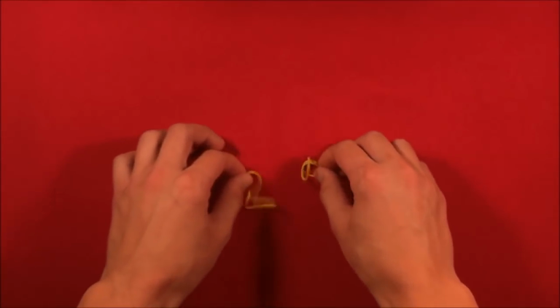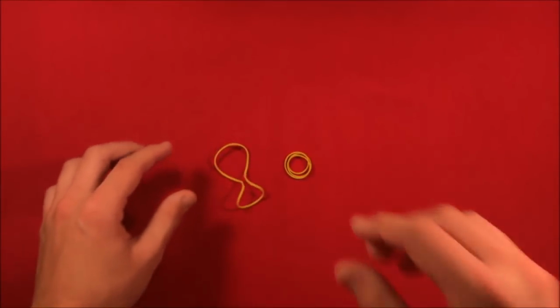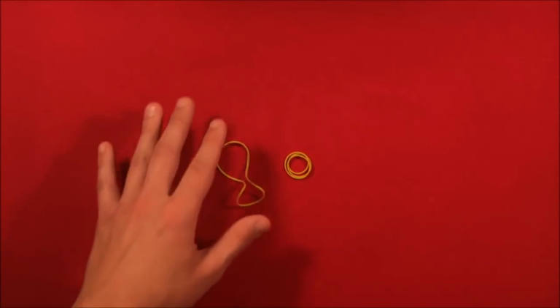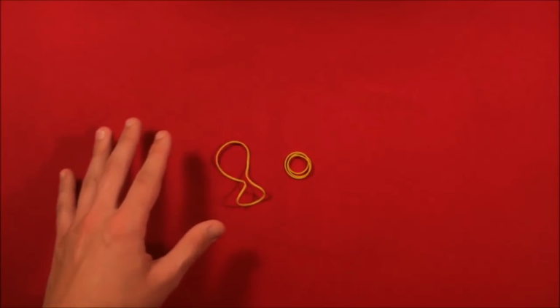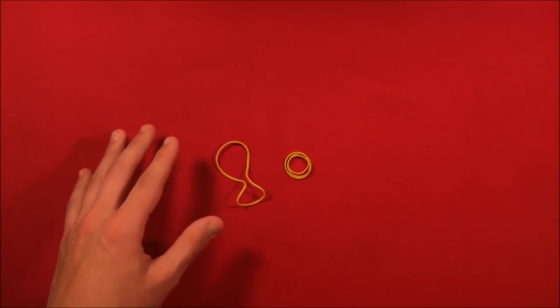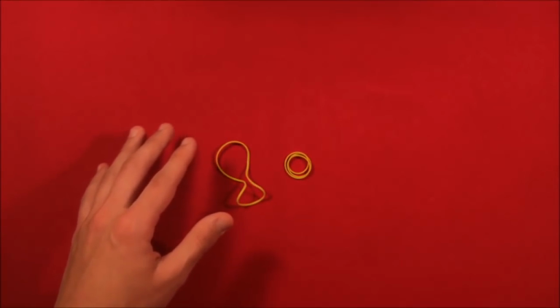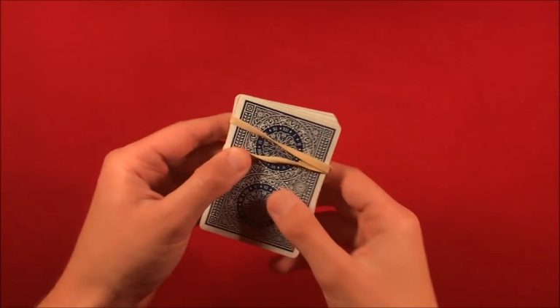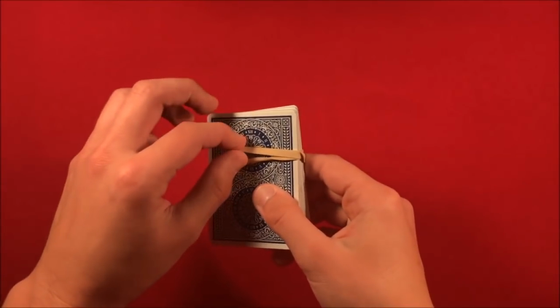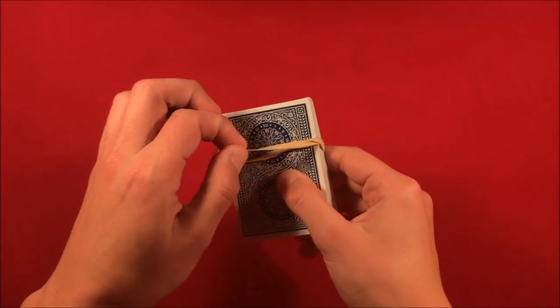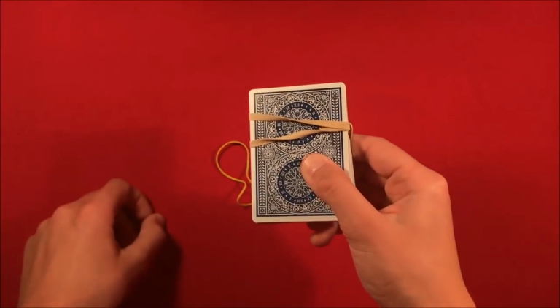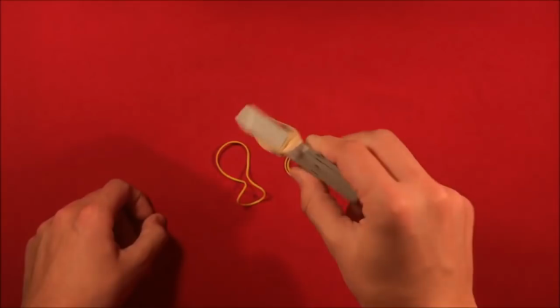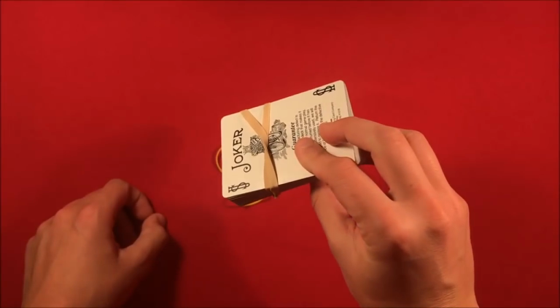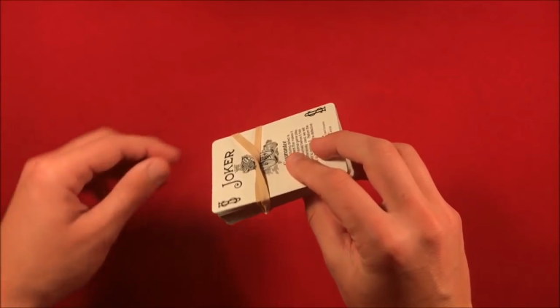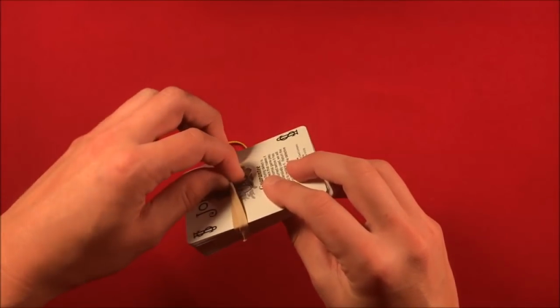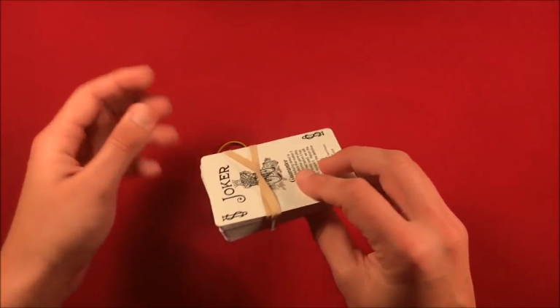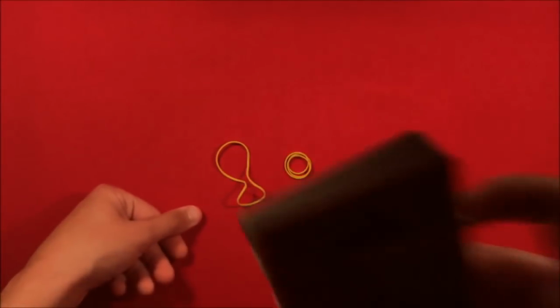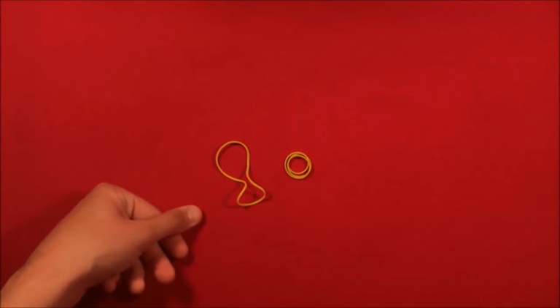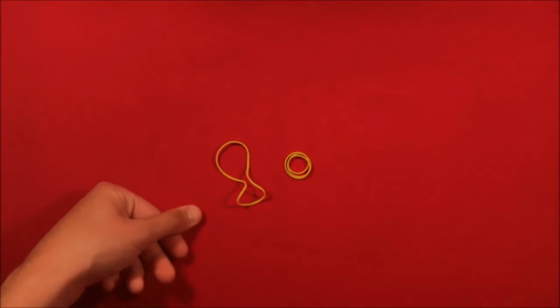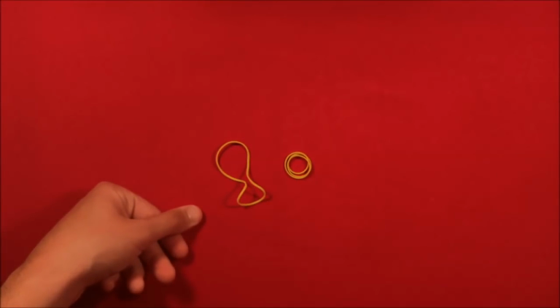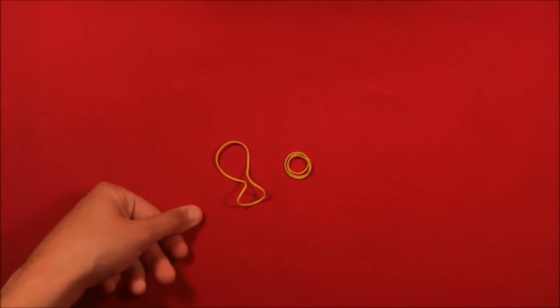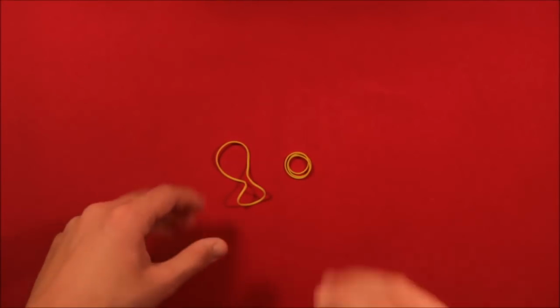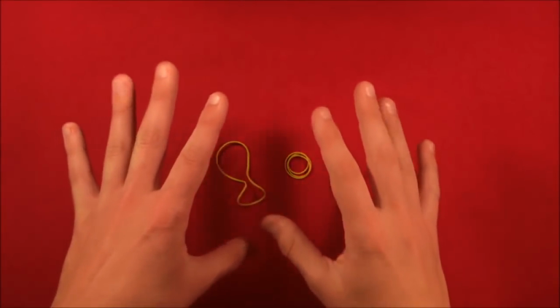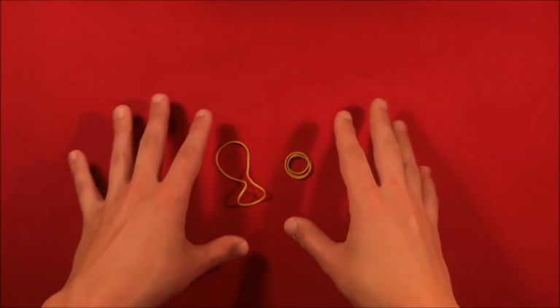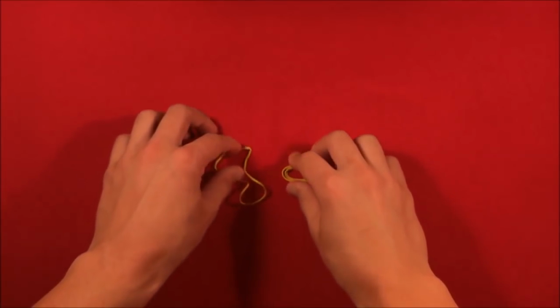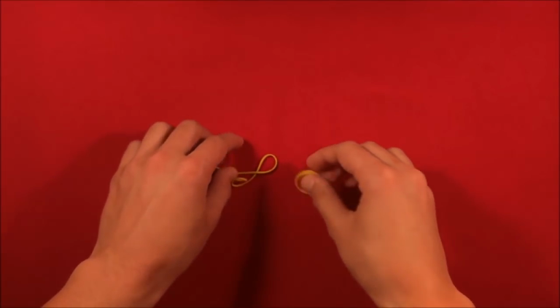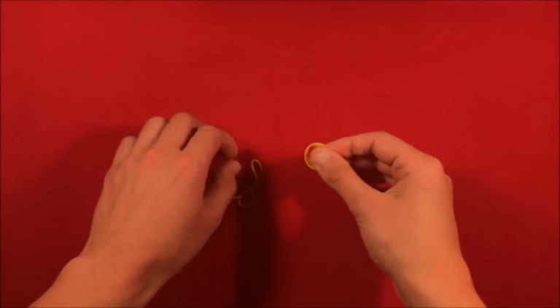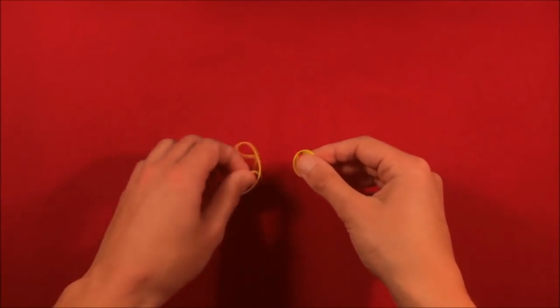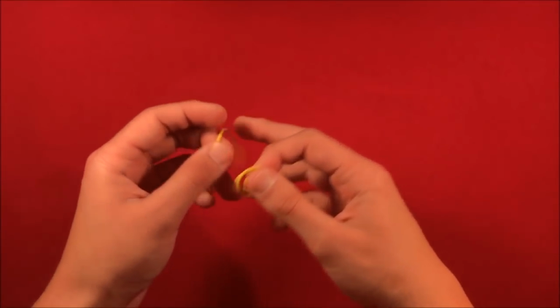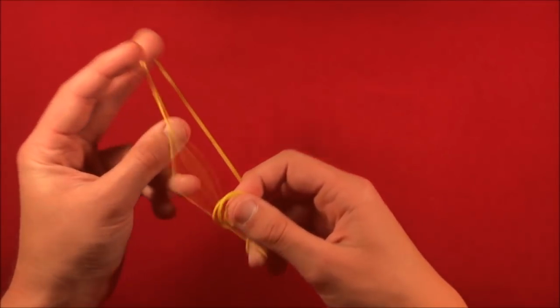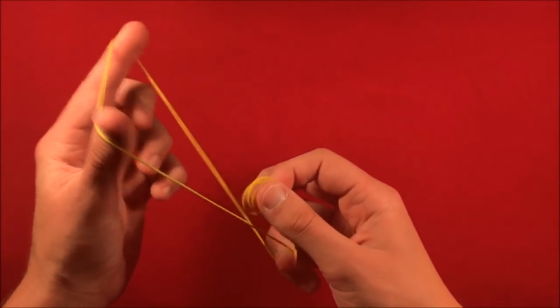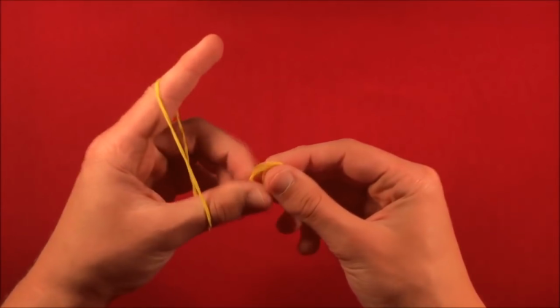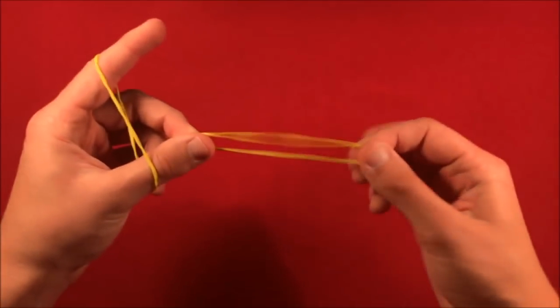The only thing you want to be careful about is rubber band thickness. You want to have thin ones, because if you have a thick rubber band it's really not going to work — the rubber bands are going to catch on each other and the spectators are going to see a lot of that flicking motion.